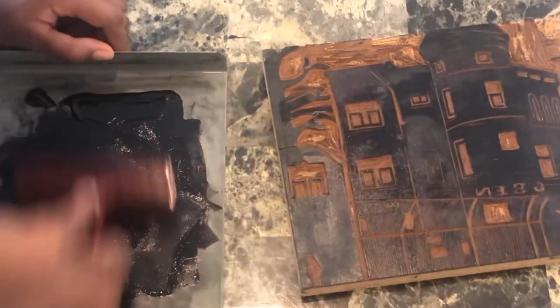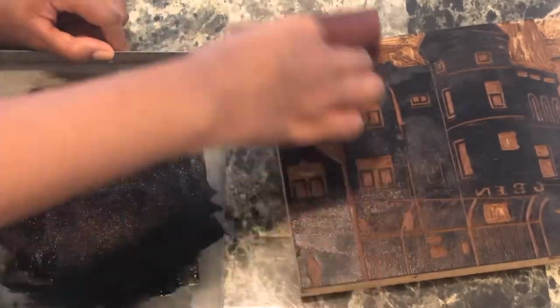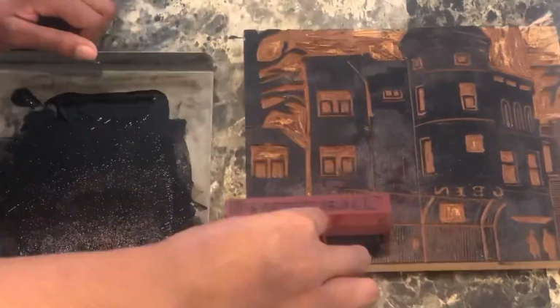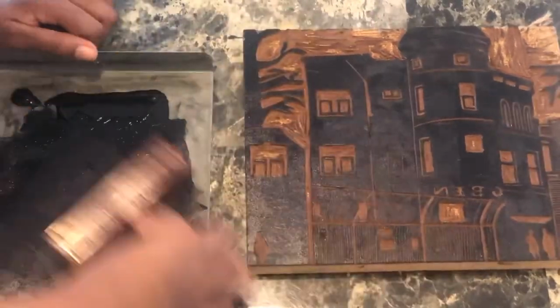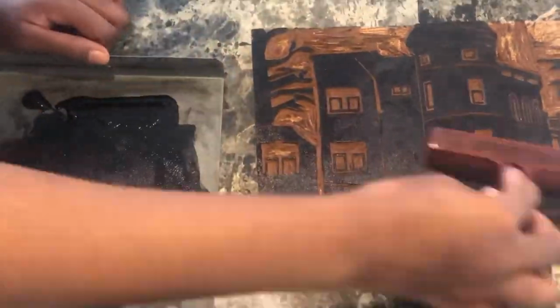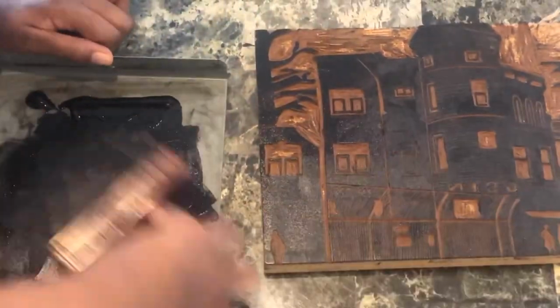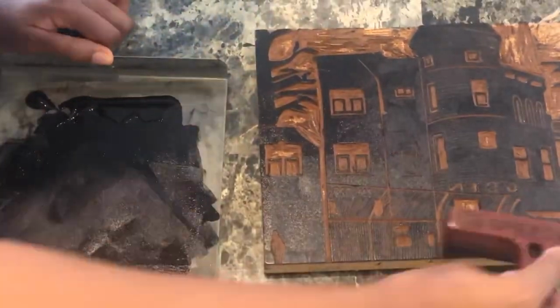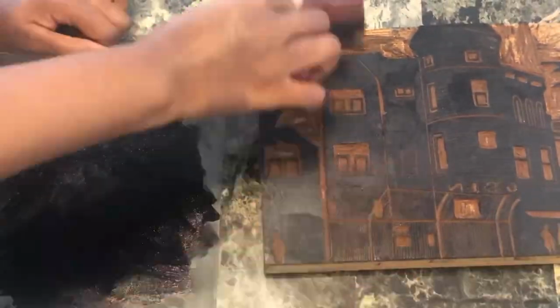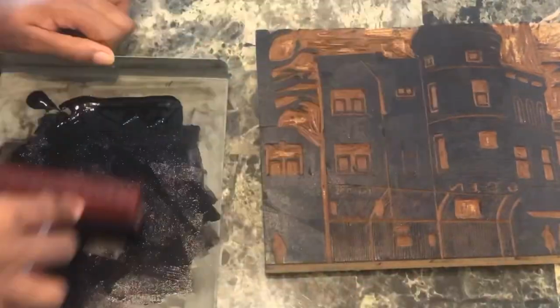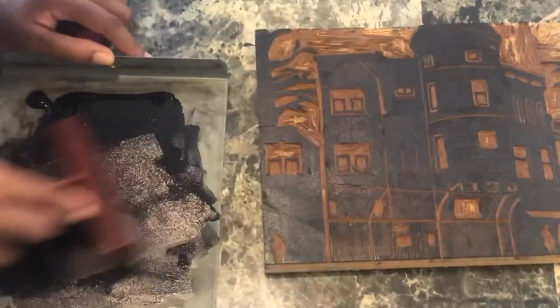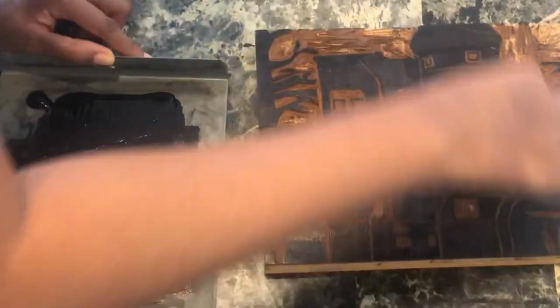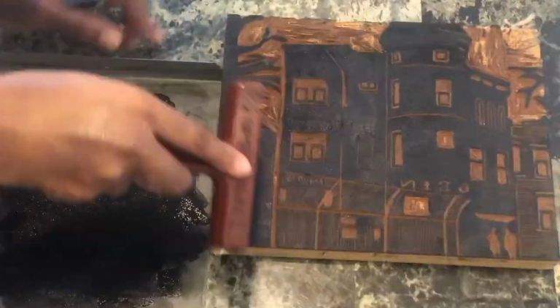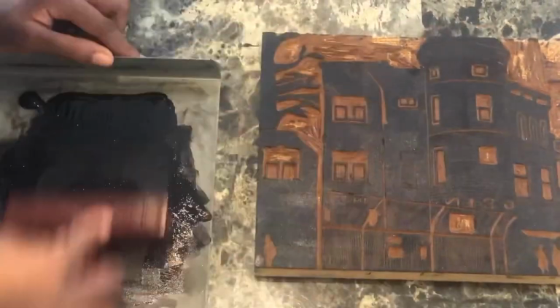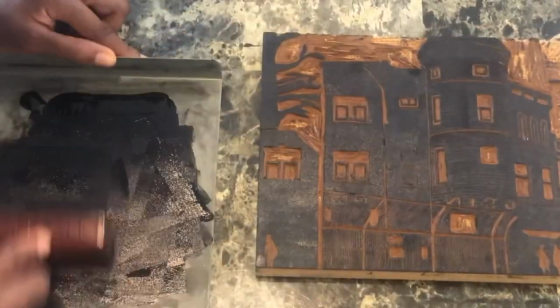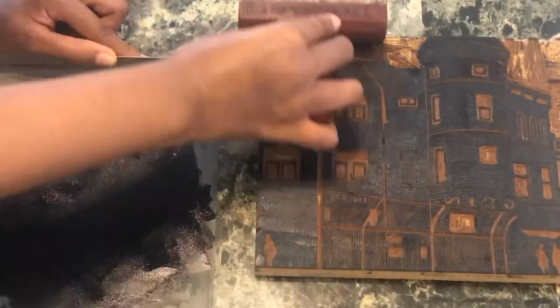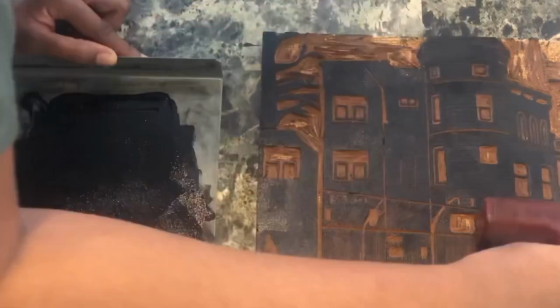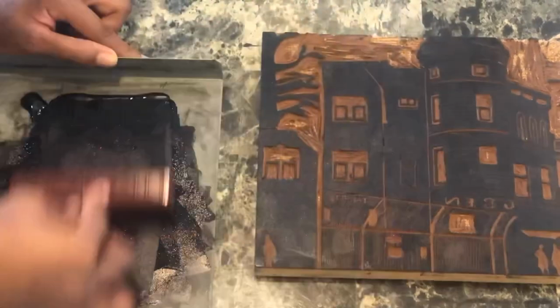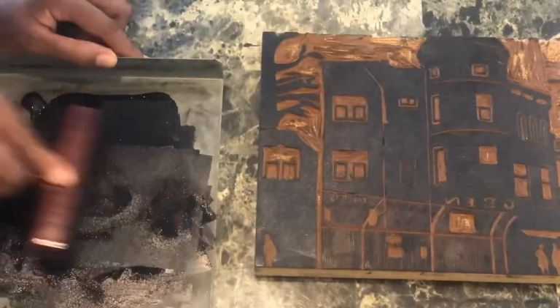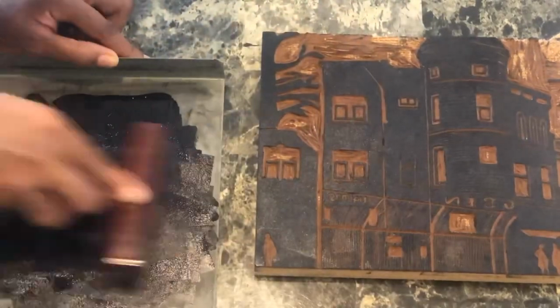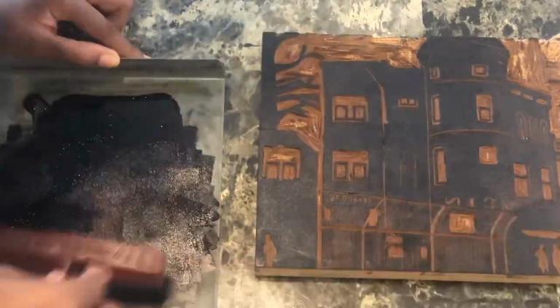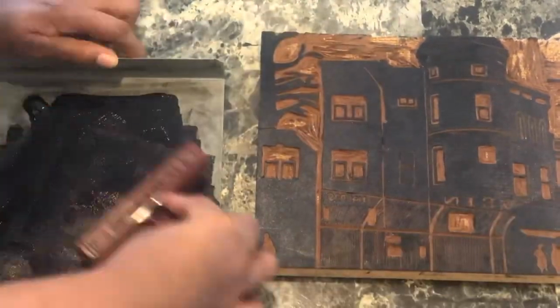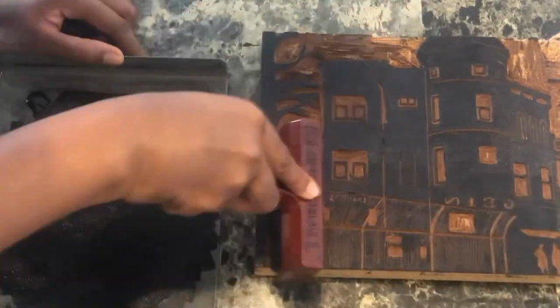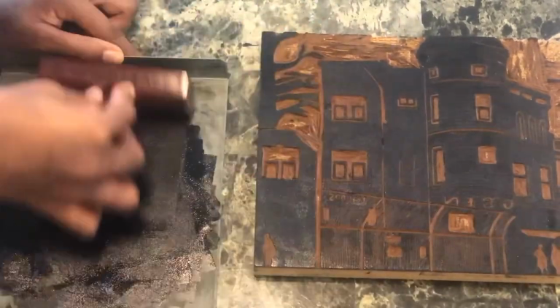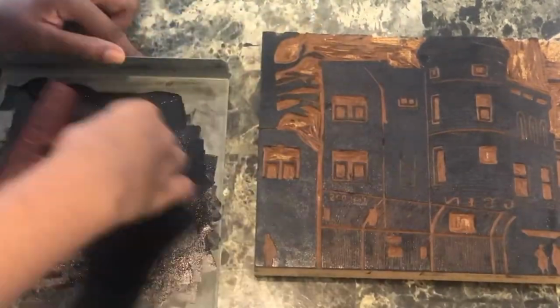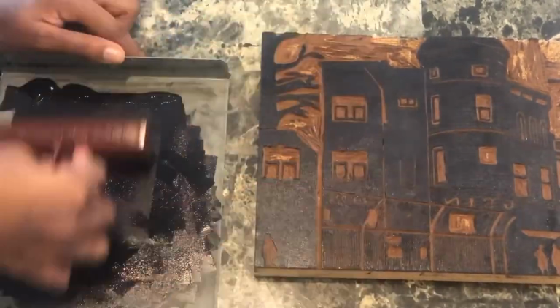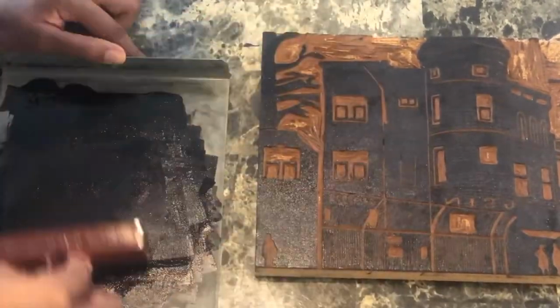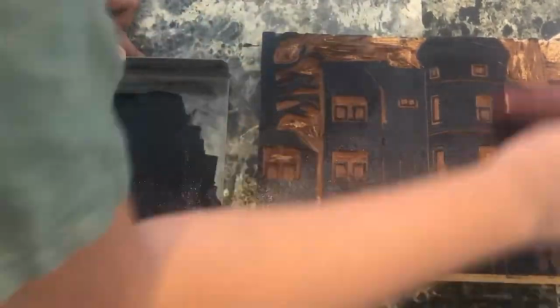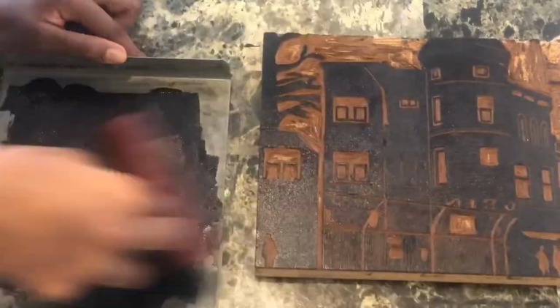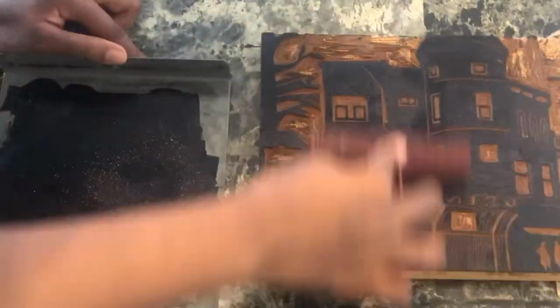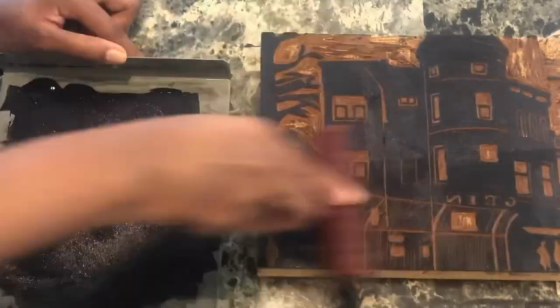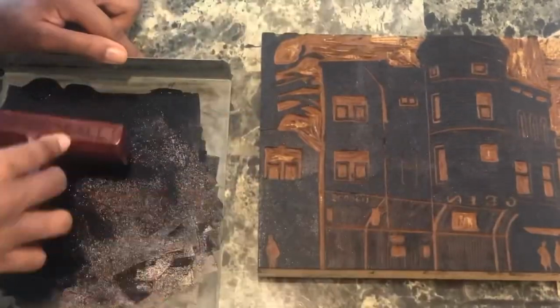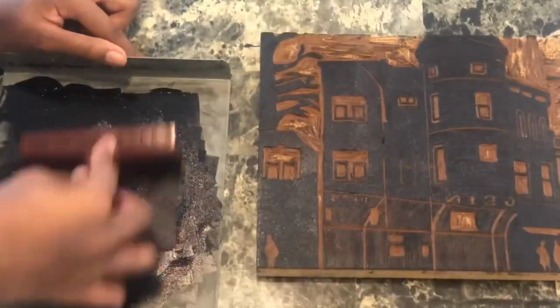I have to make at least 10 or more passes of ink onto a linoleum block in order for the ink to seep into my t-shirt, because the material is so thick.